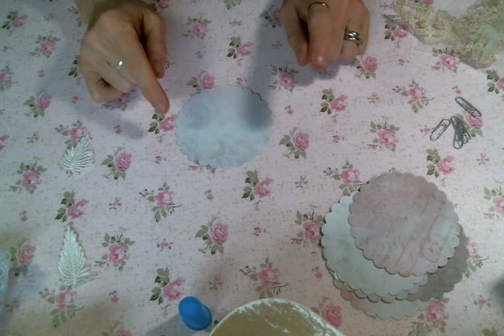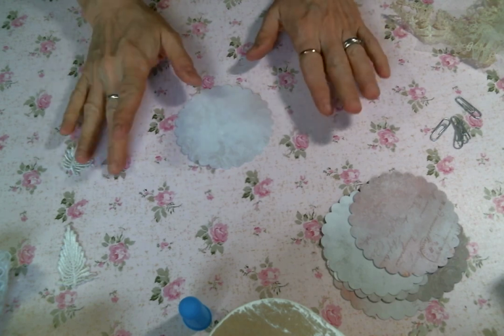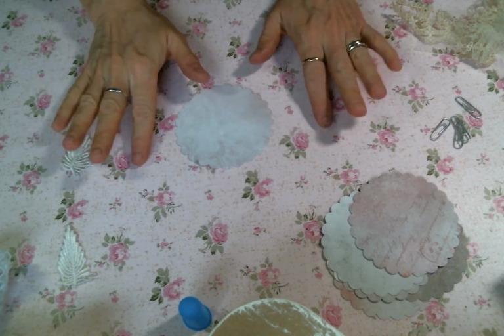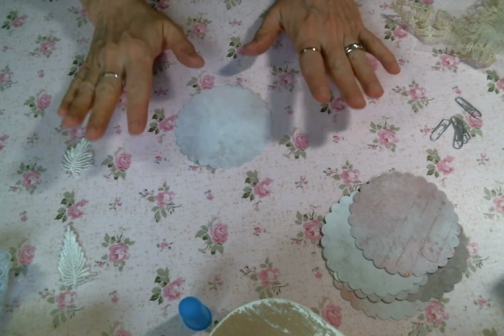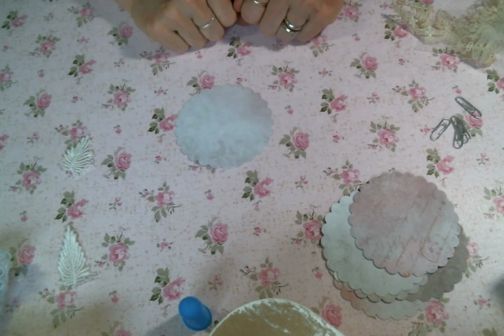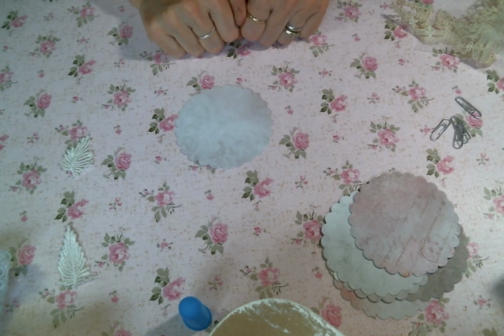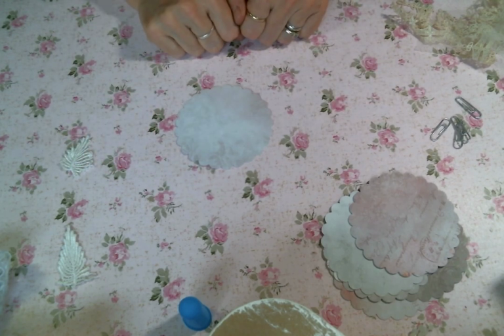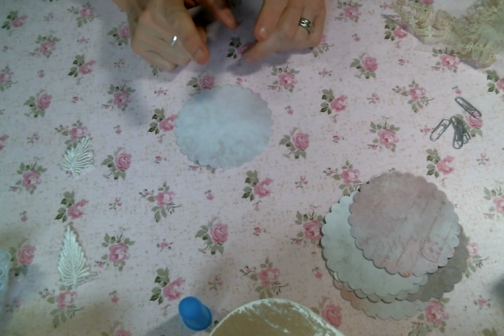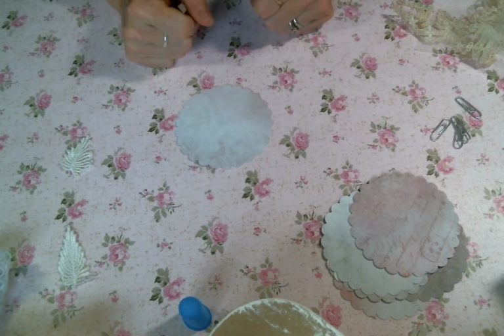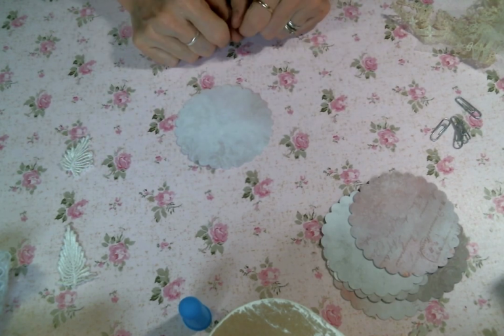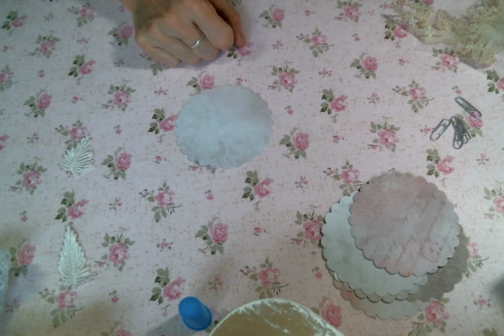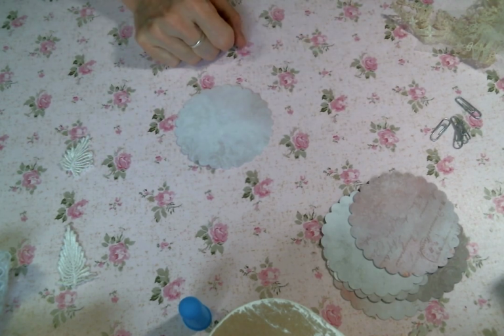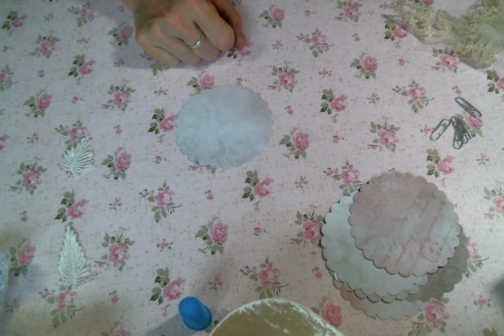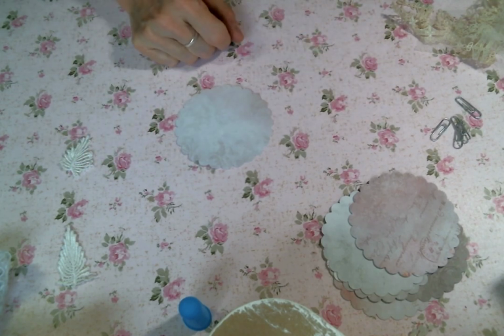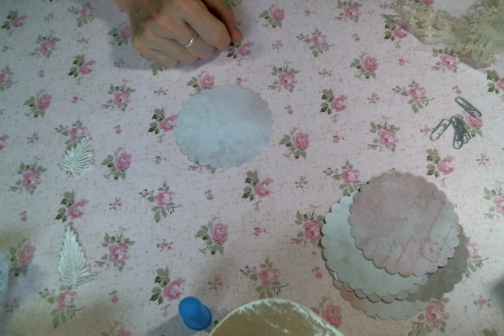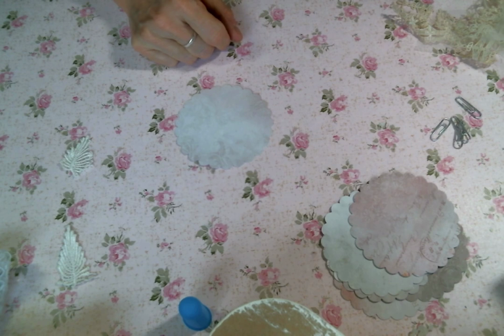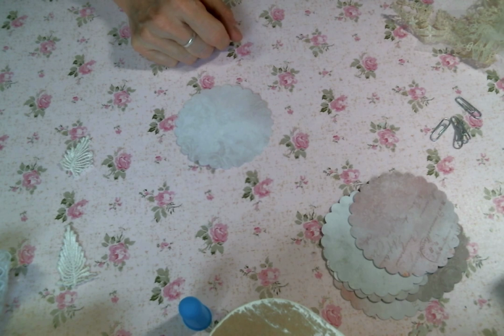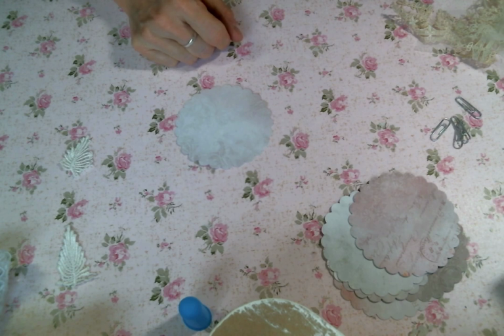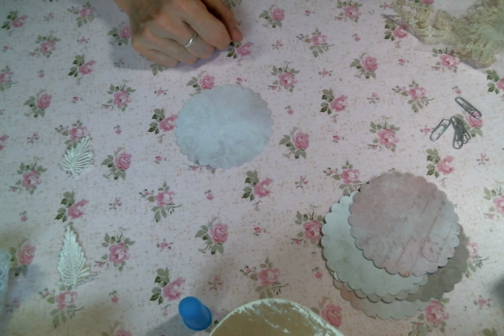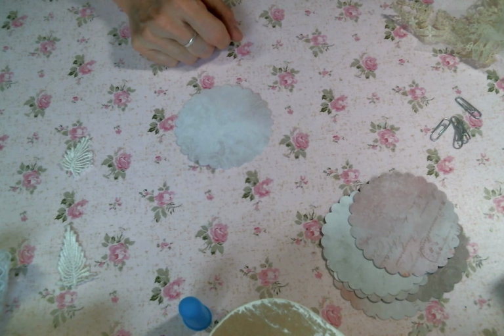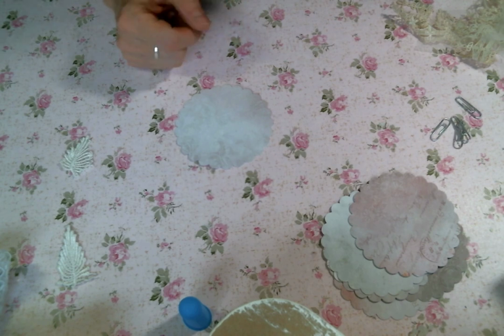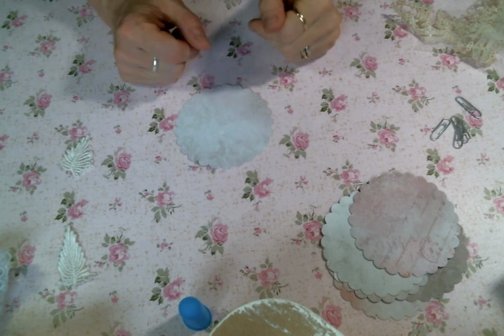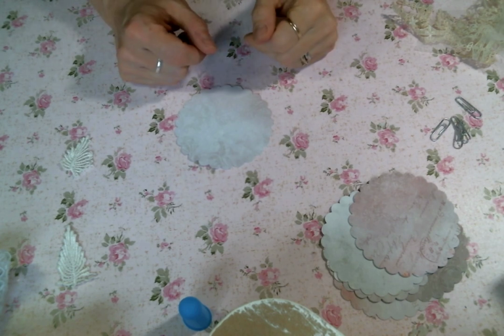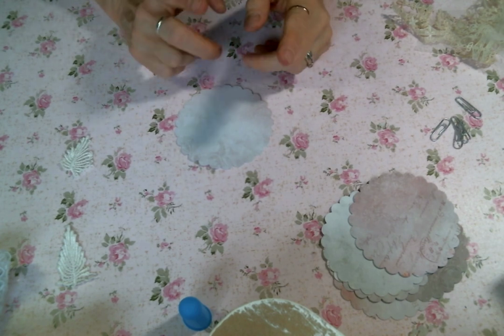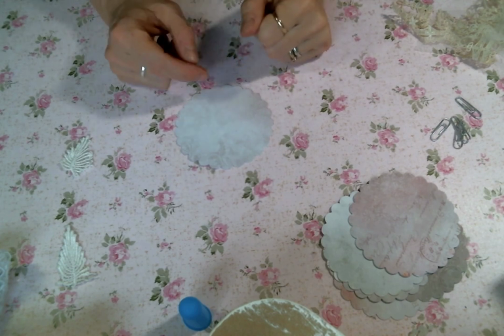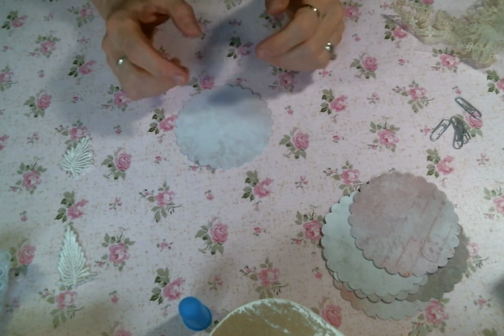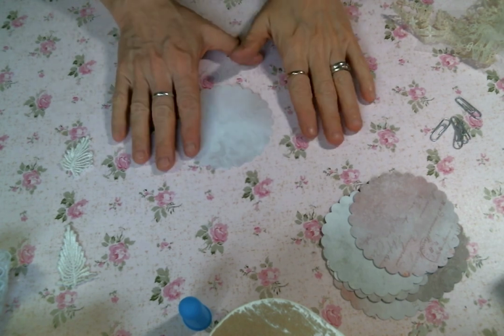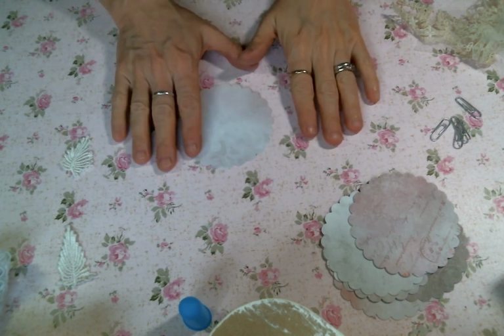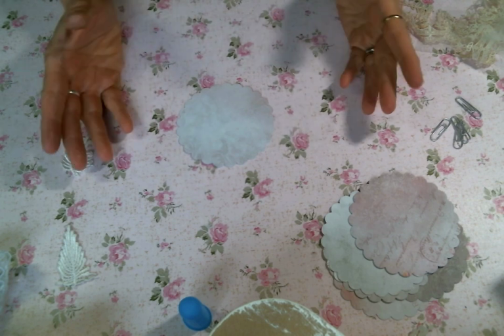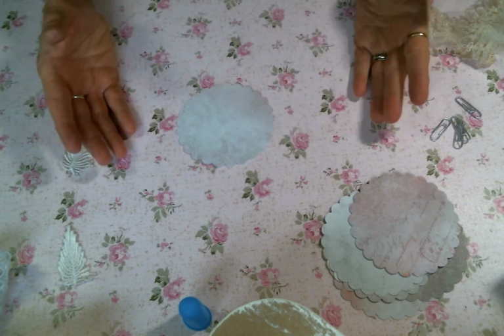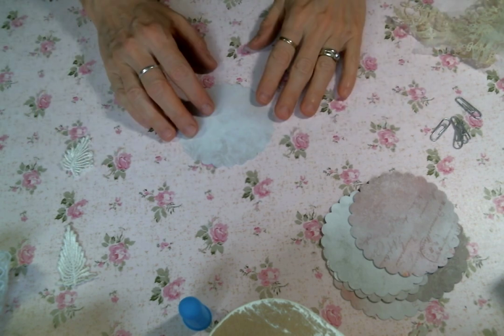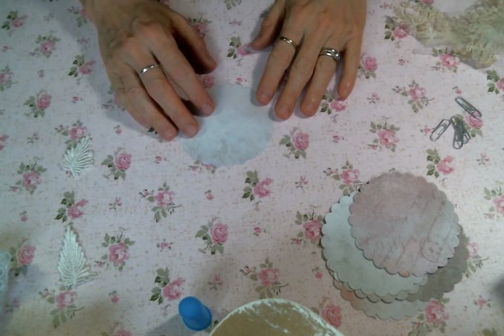Hi everyone, Amy Love here, and I'm coming on today to make some page toppers for the embellishment kits I'm putting together, and I thought I would make some with you.